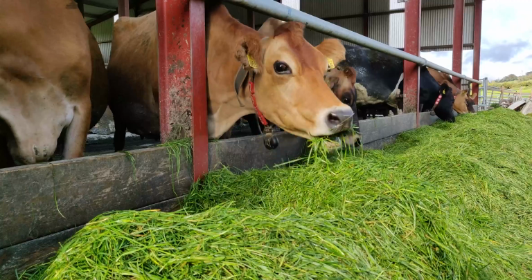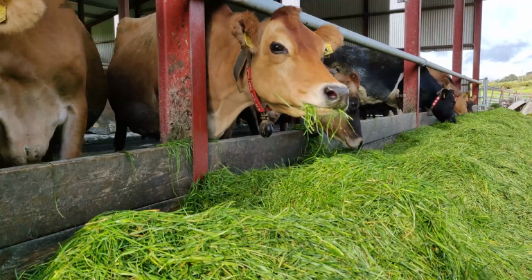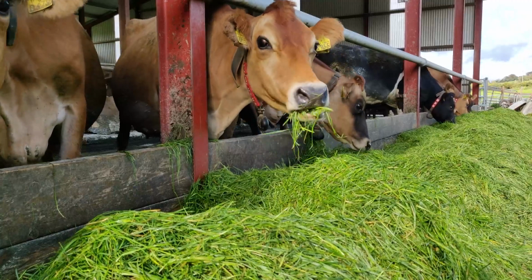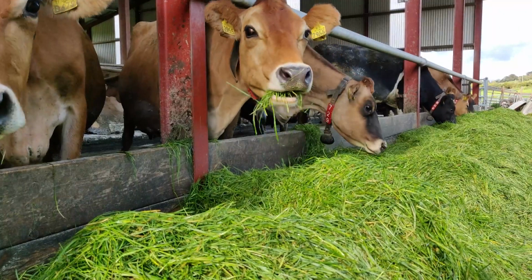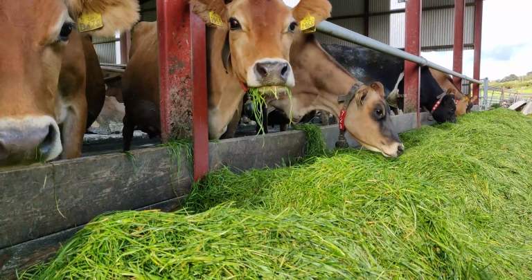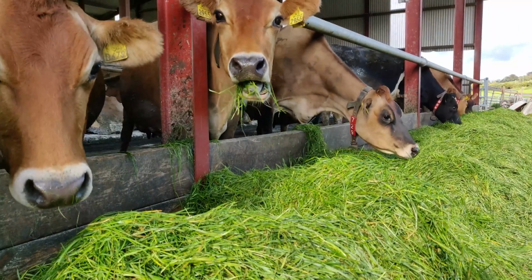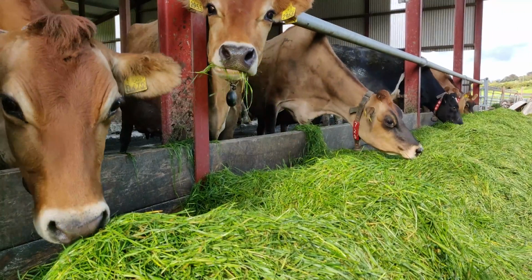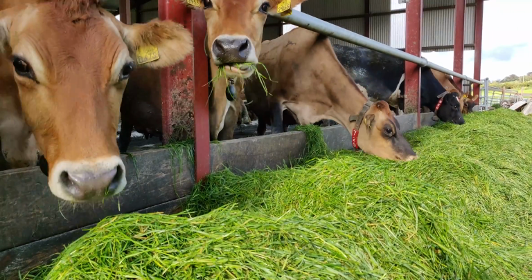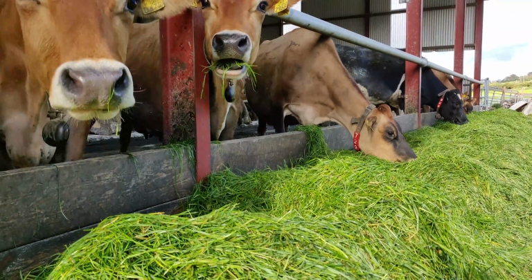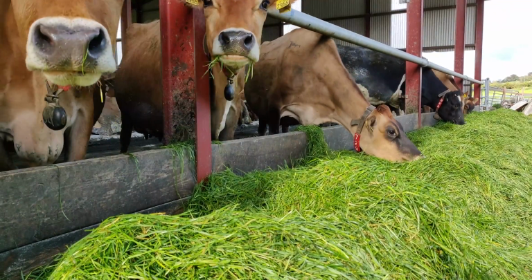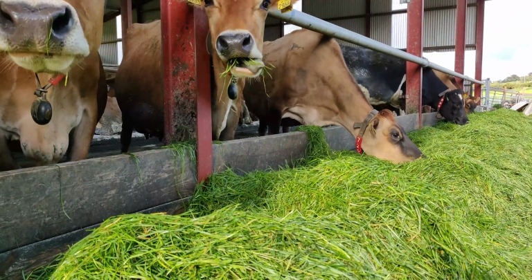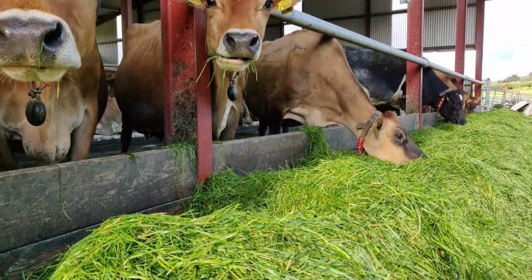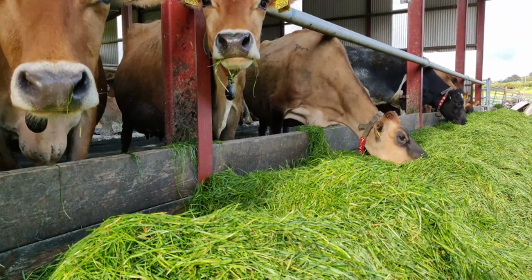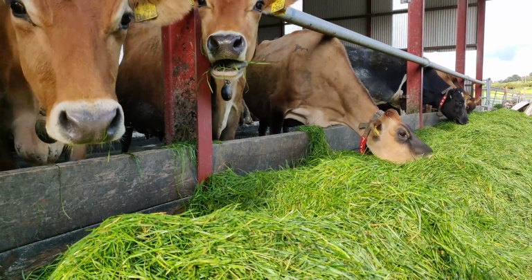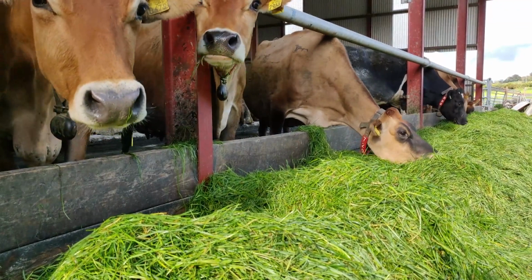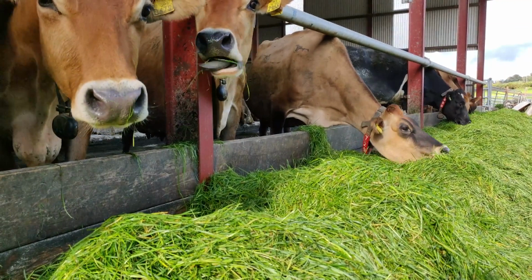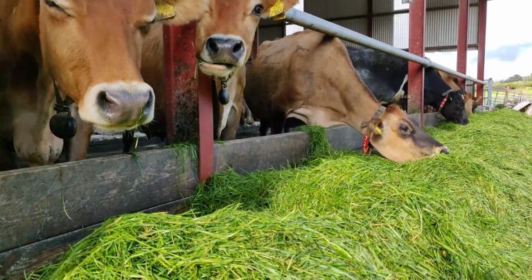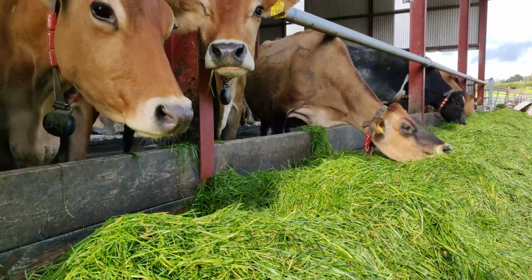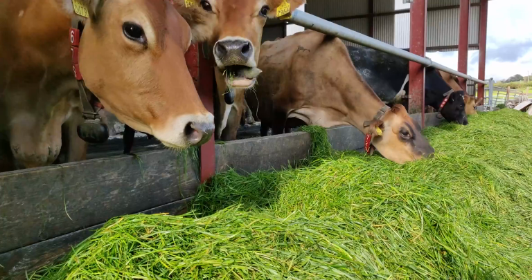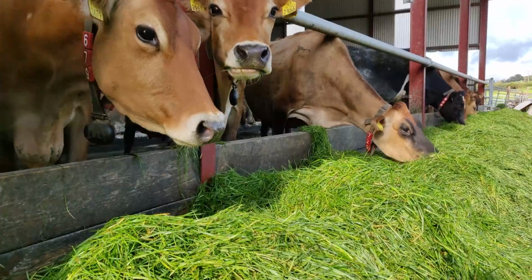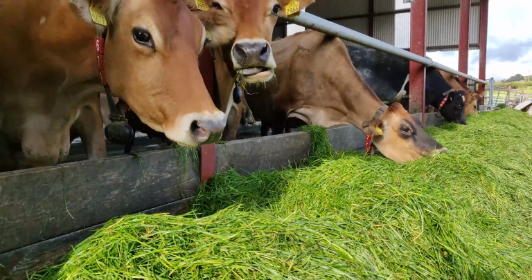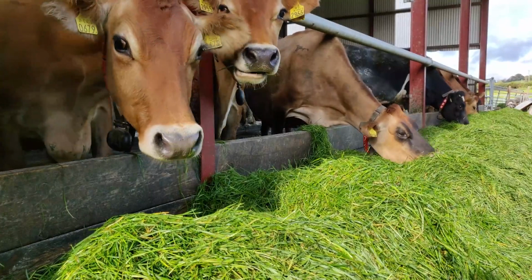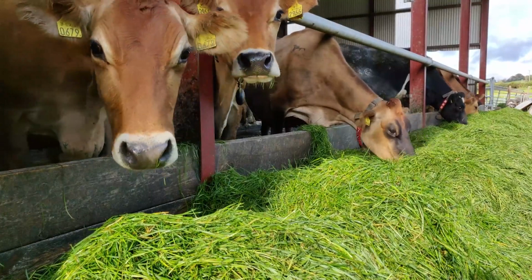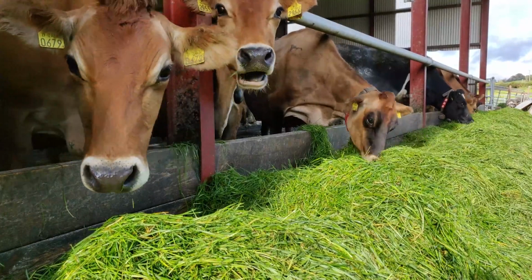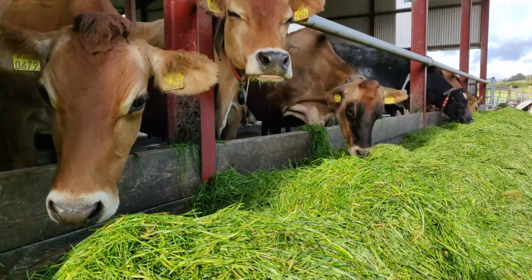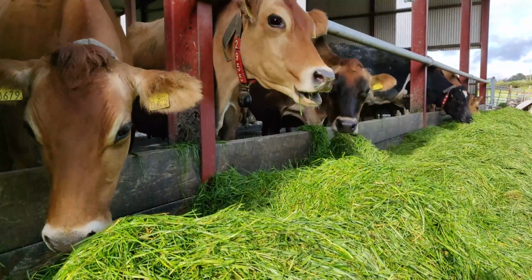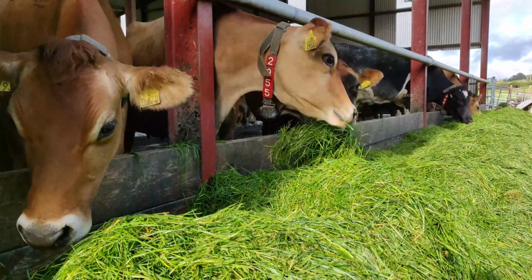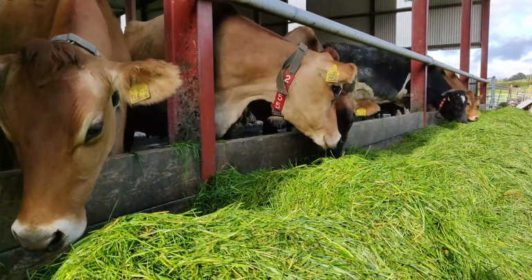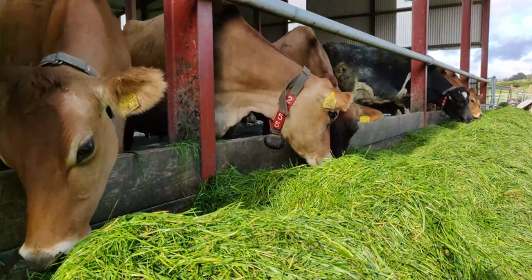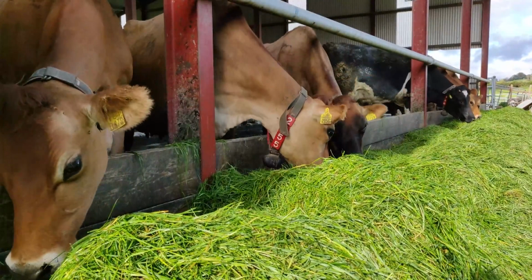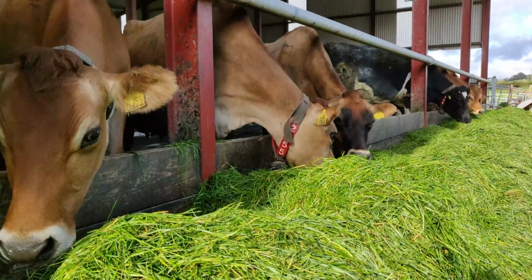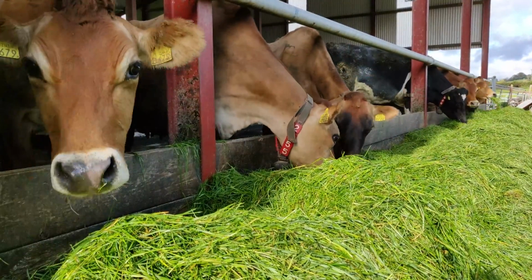They're a very easy managed cow. Fertility is very good, feet are very good. We can normally run between six and eight percent empty.